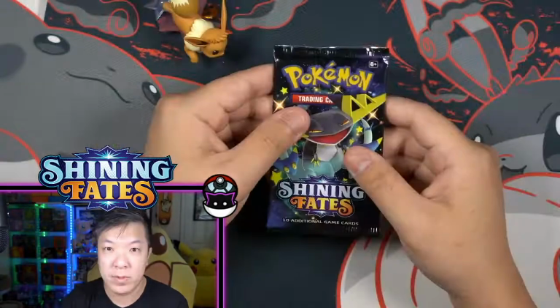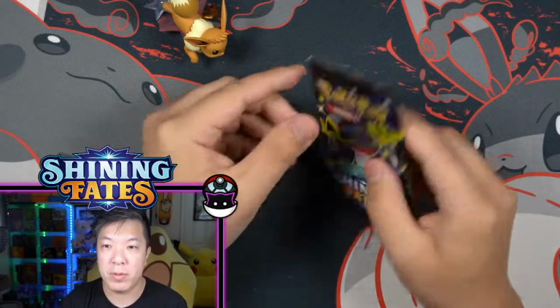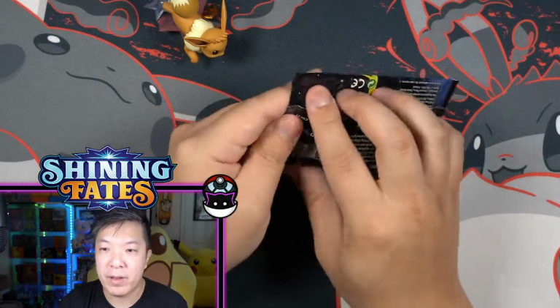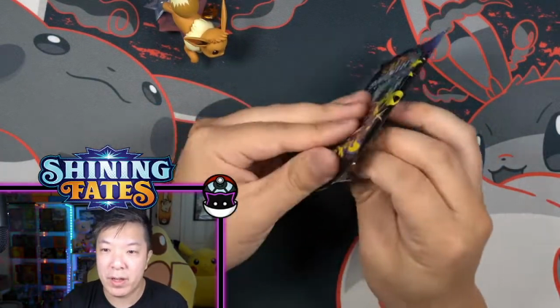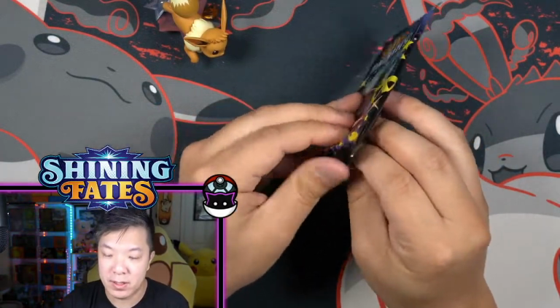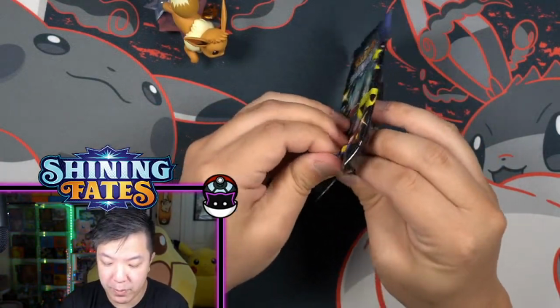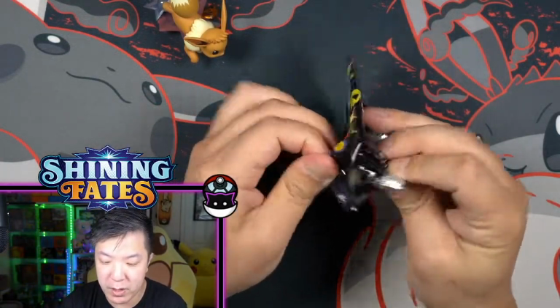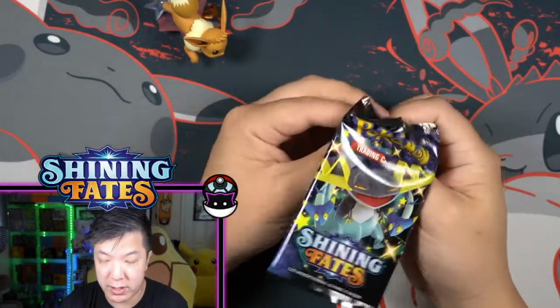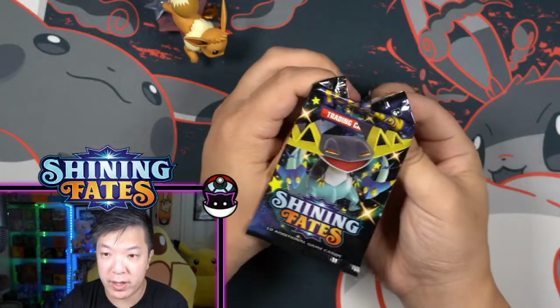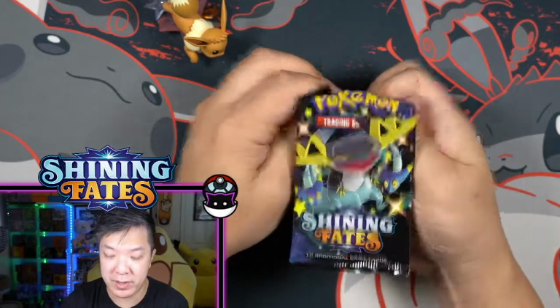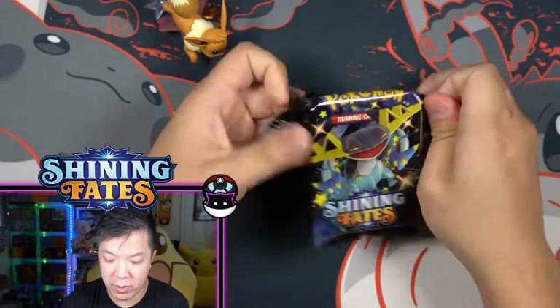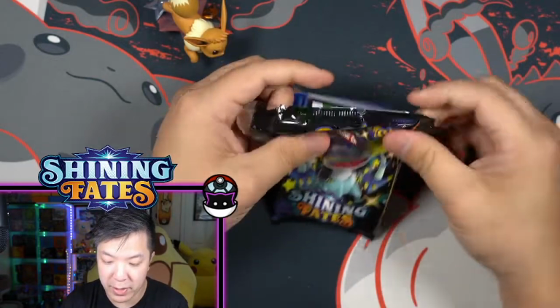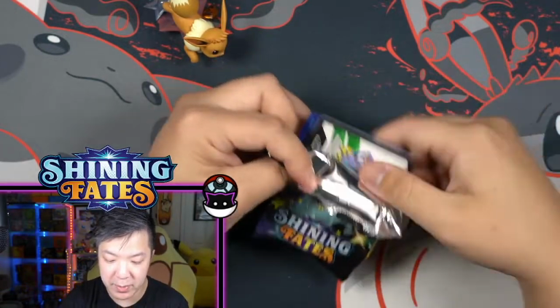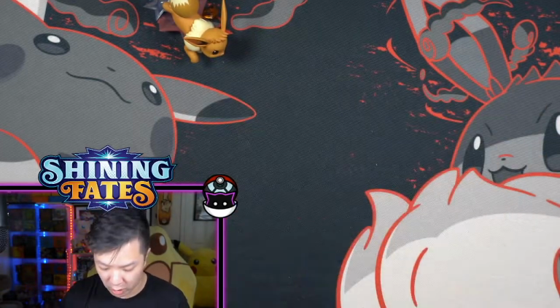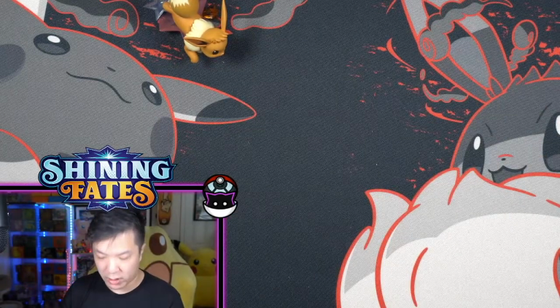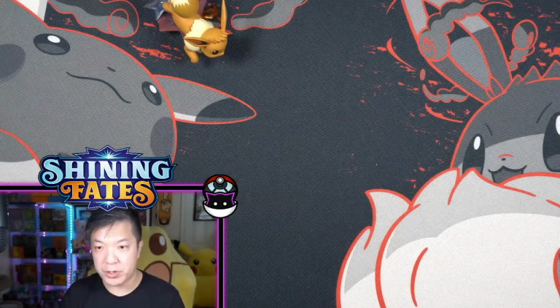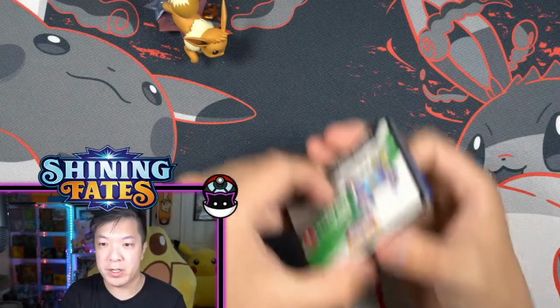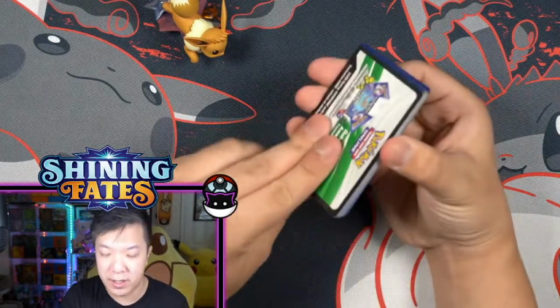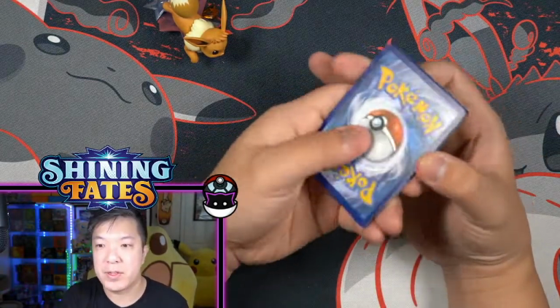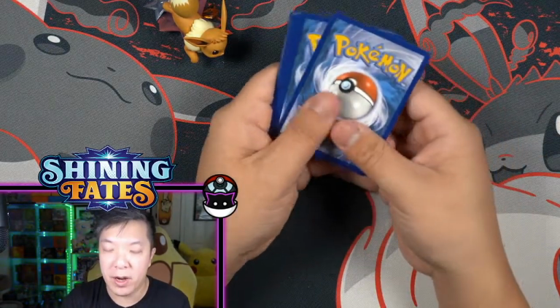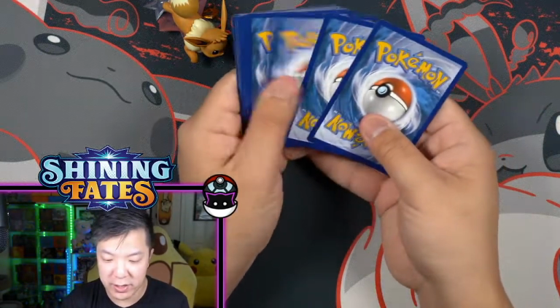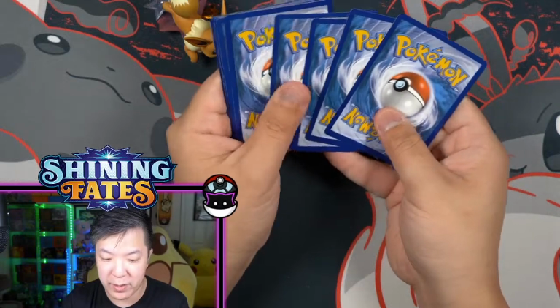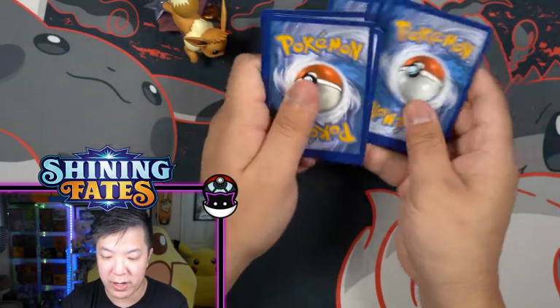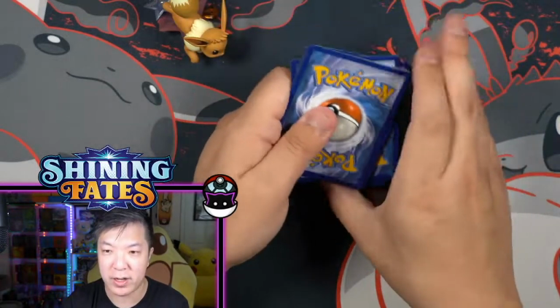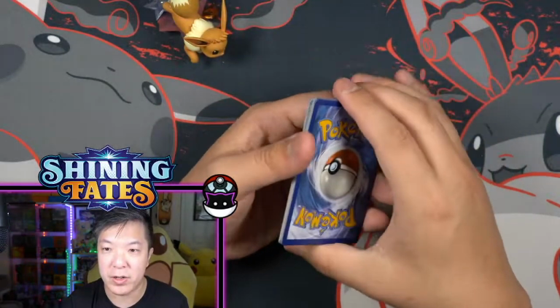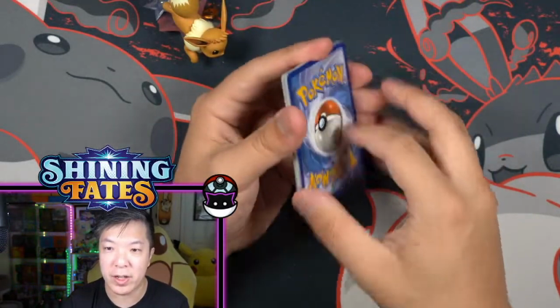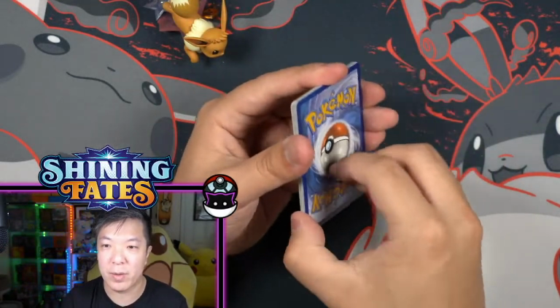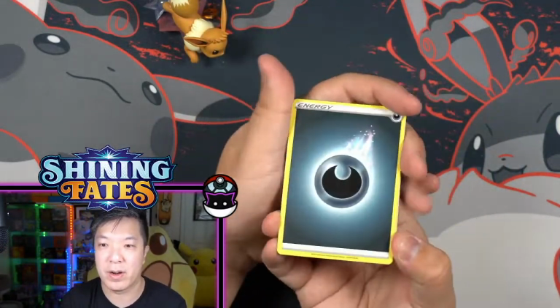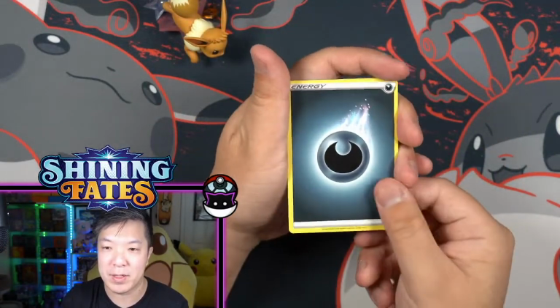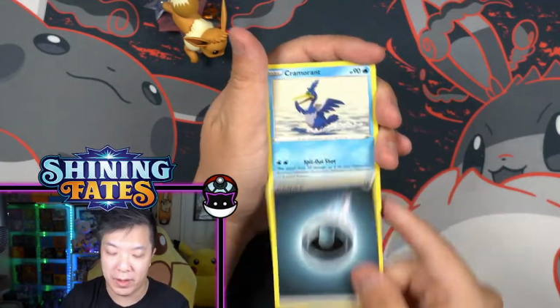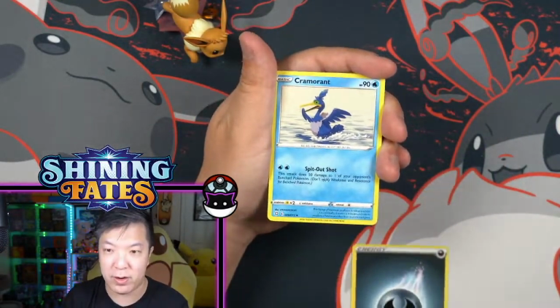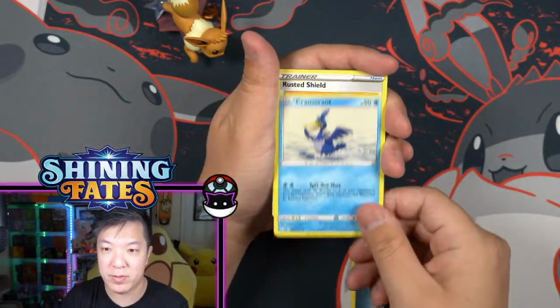So the fact of the matter is that Pokemon is really expensive. We're talking about ETBs over a hundred dollars. It's really hard to find product. You go to Target, Walmart, GameStop and they're all just wiped.